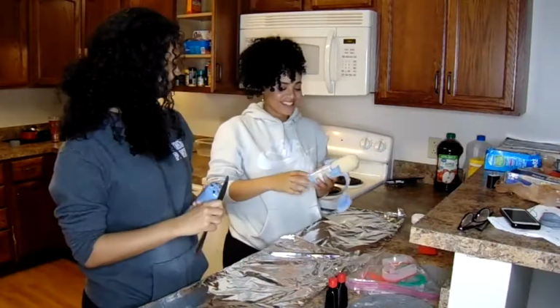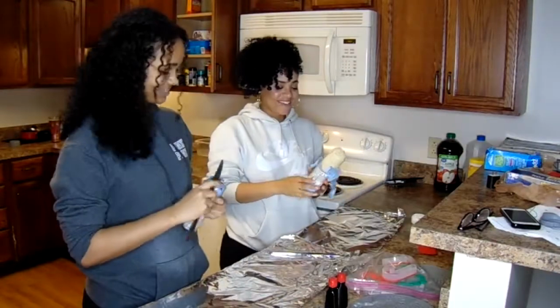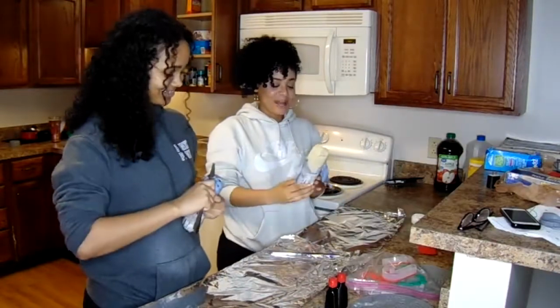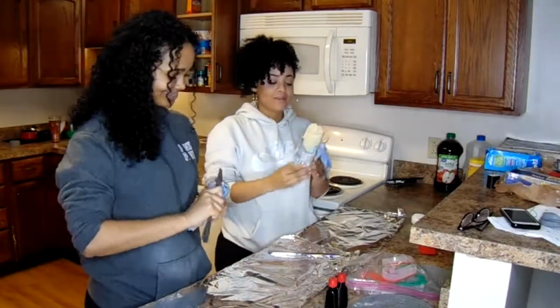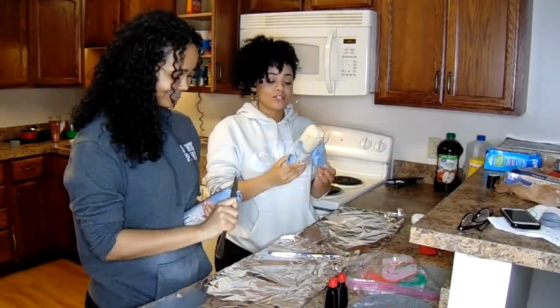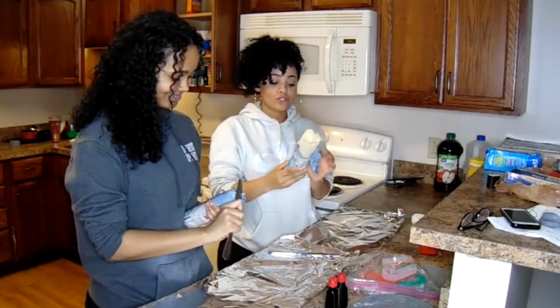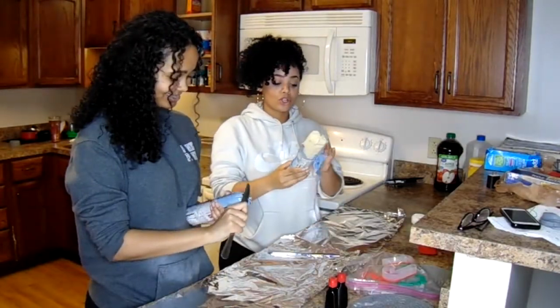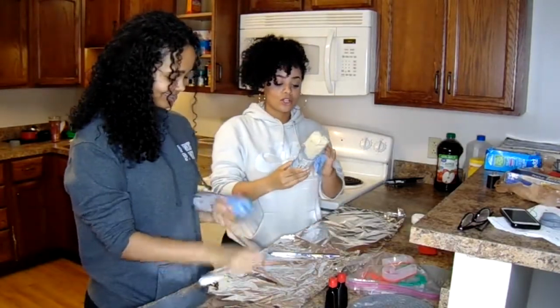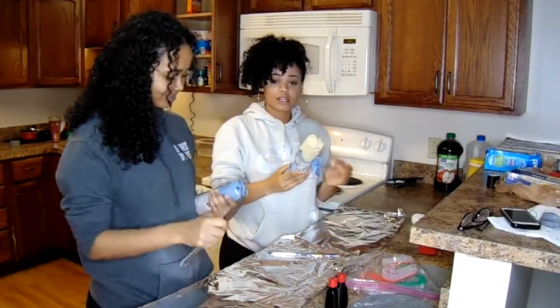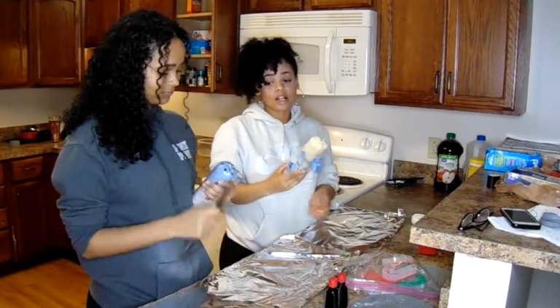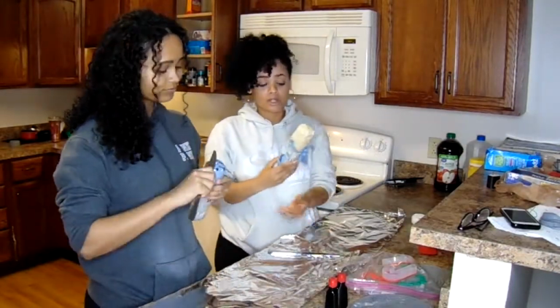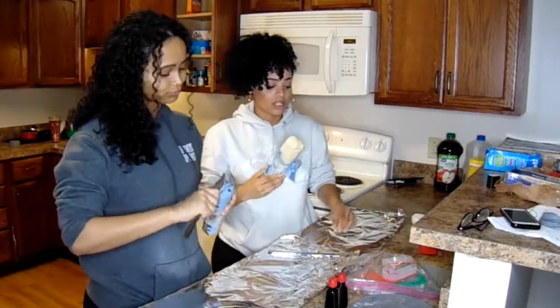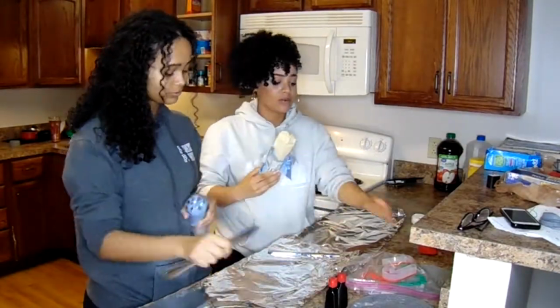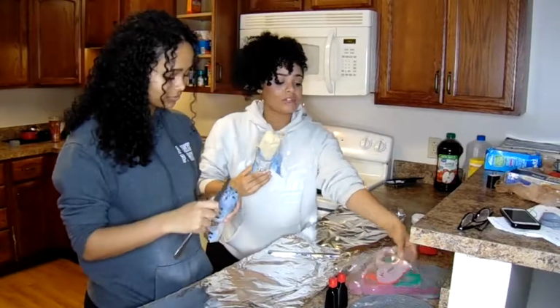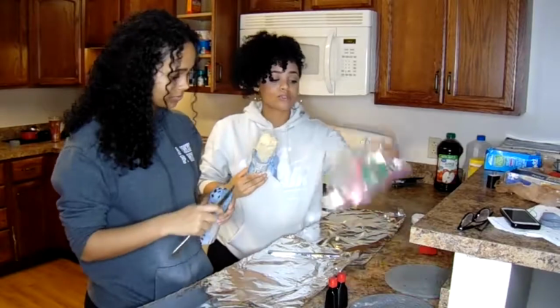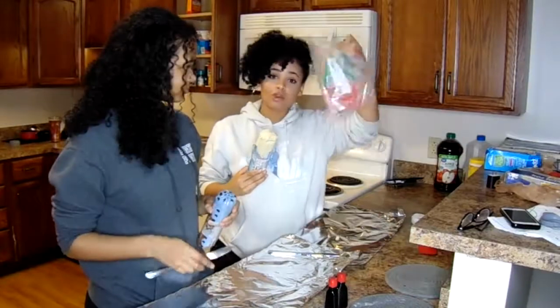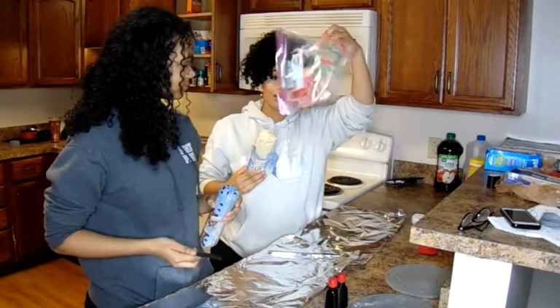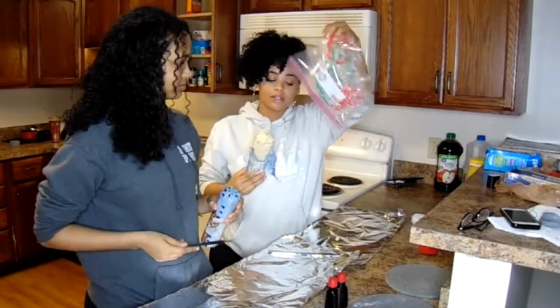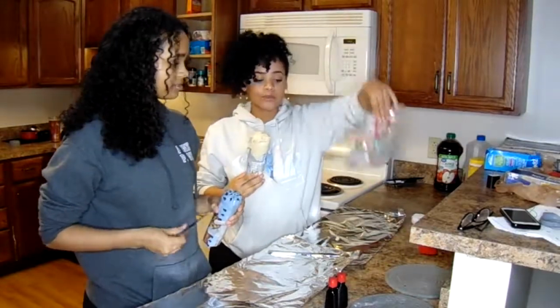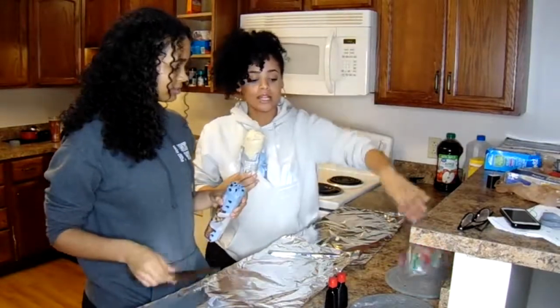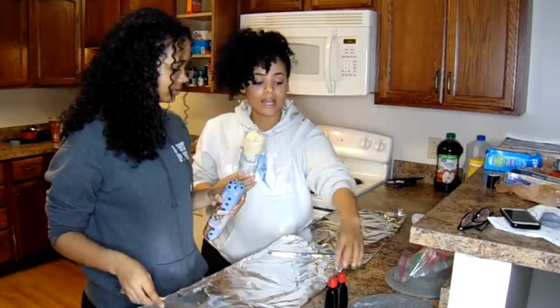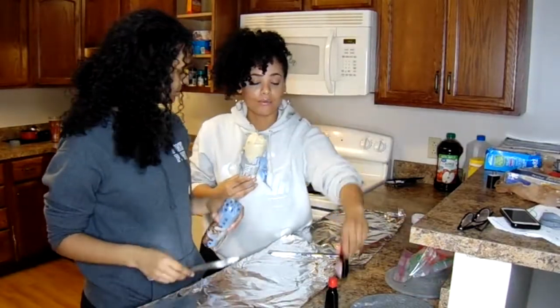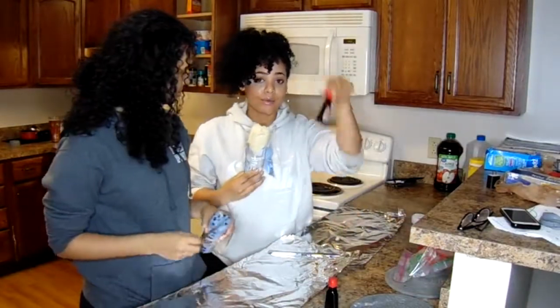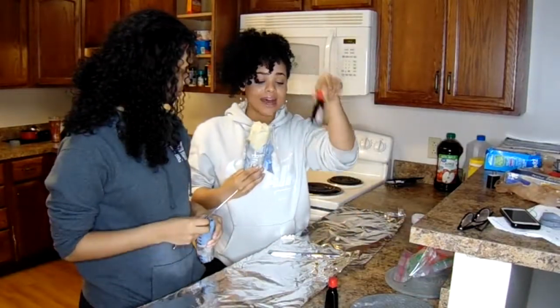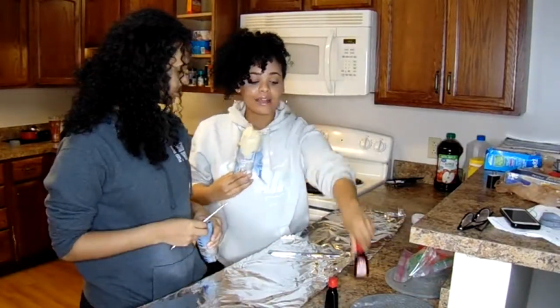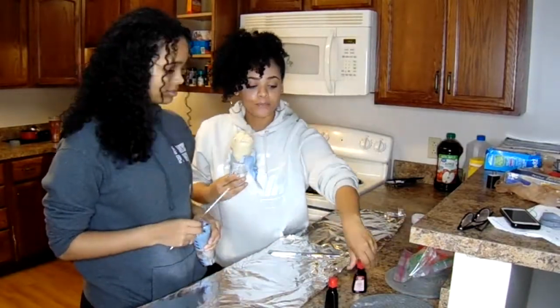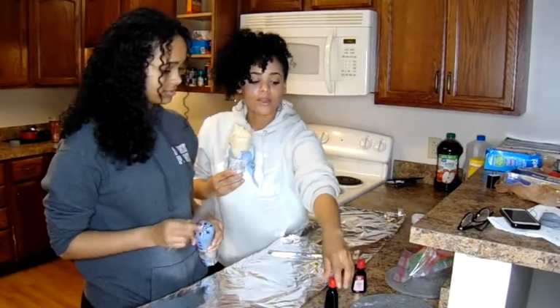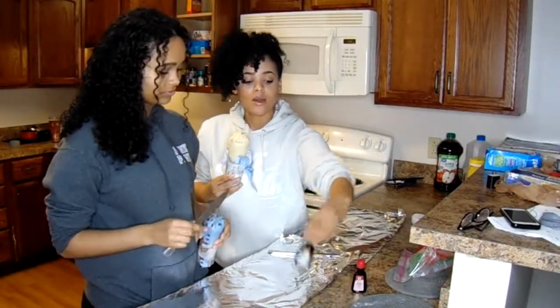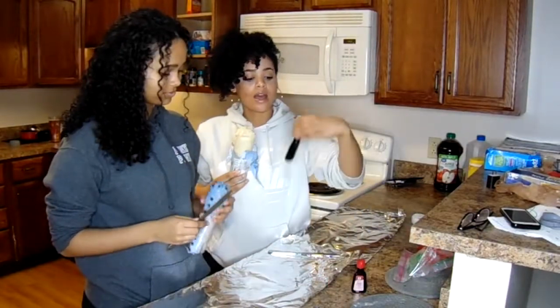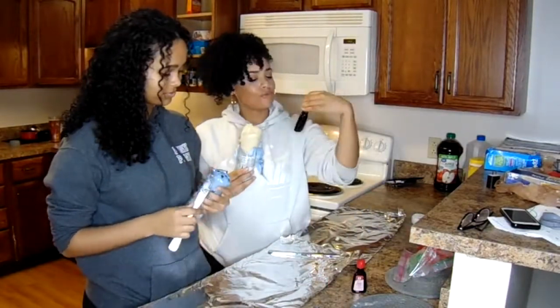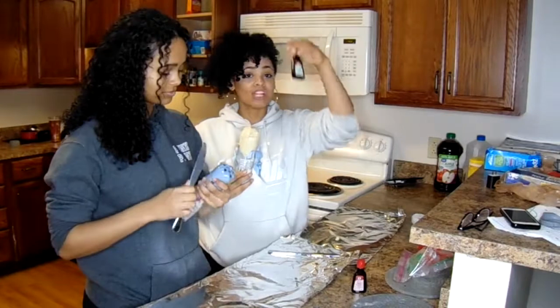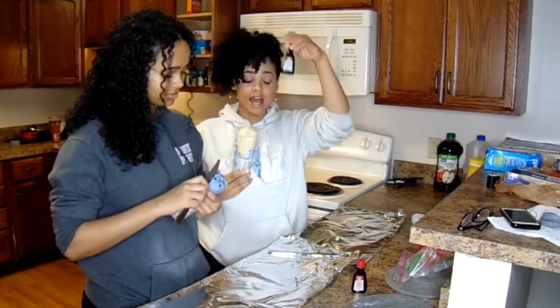So today we're going to make sugar cookies and chocolate chip cookies. And then we have these Christmas ornaments, and then we have red dye, and then we have green dye.